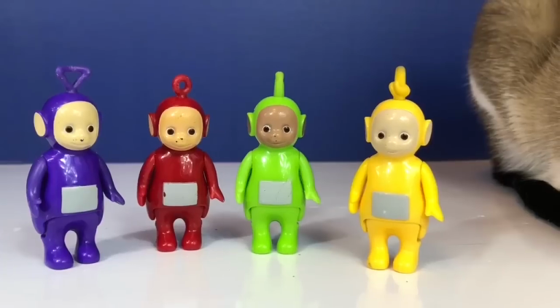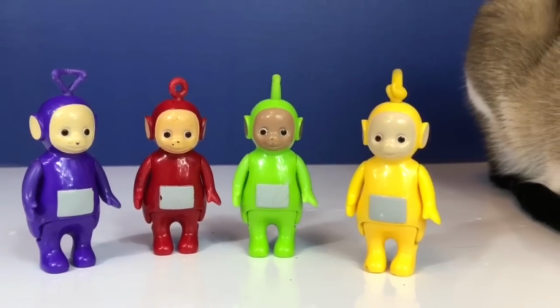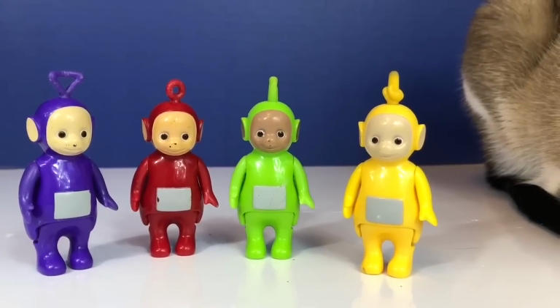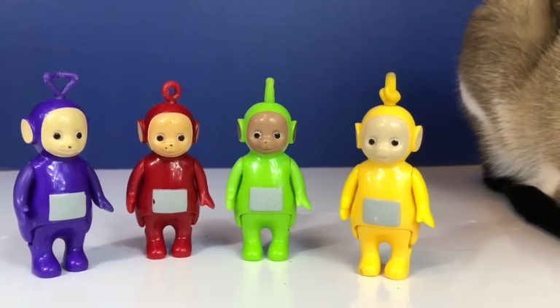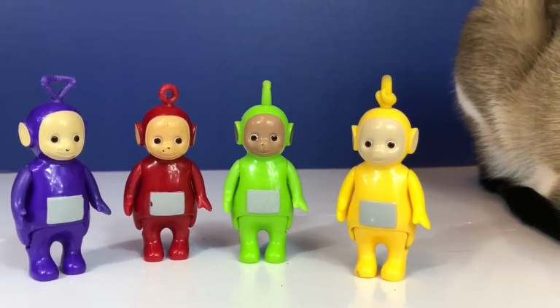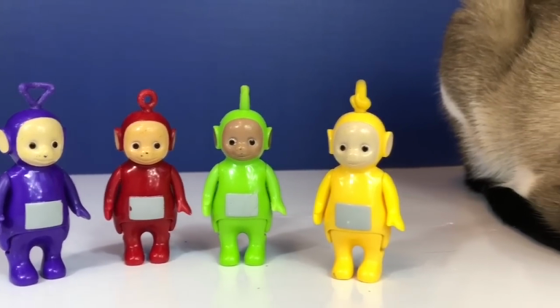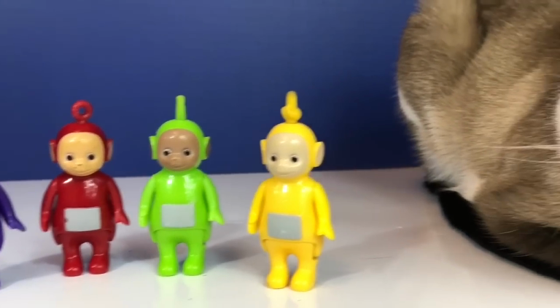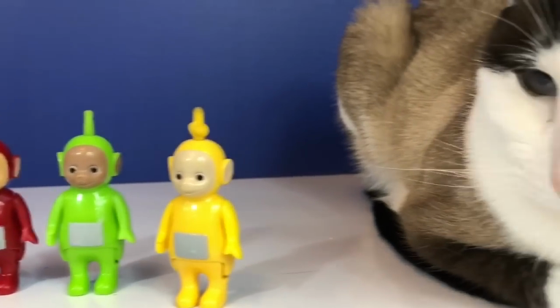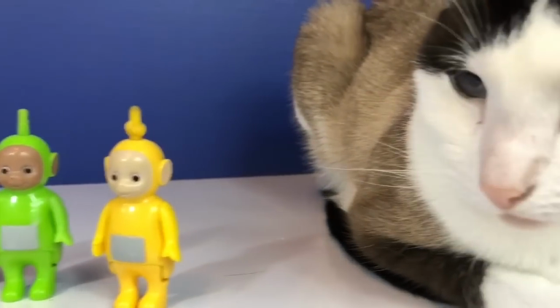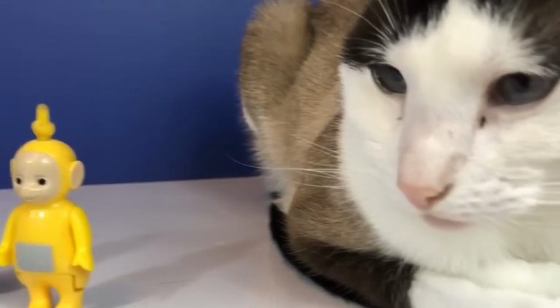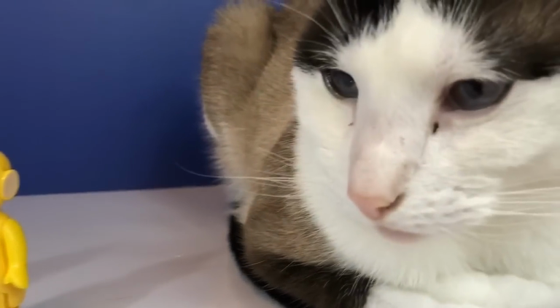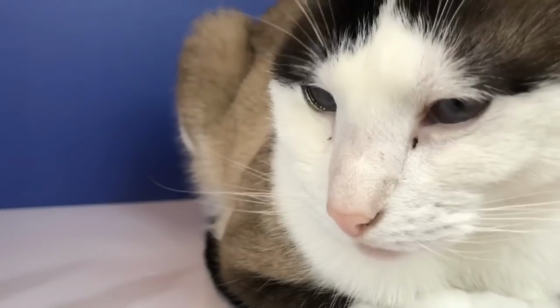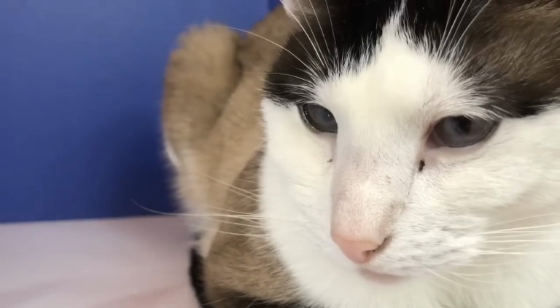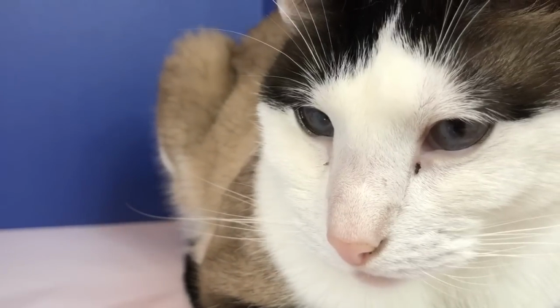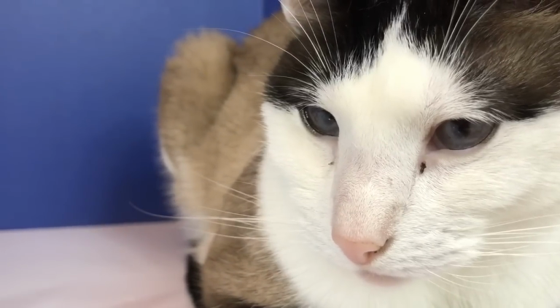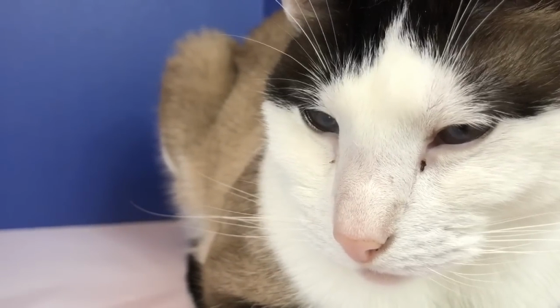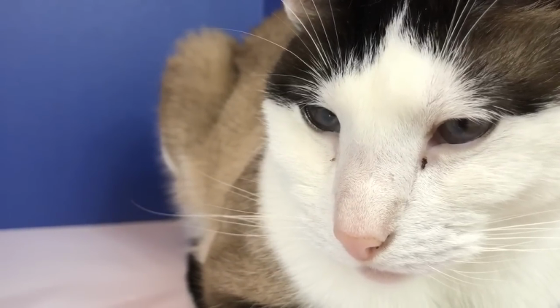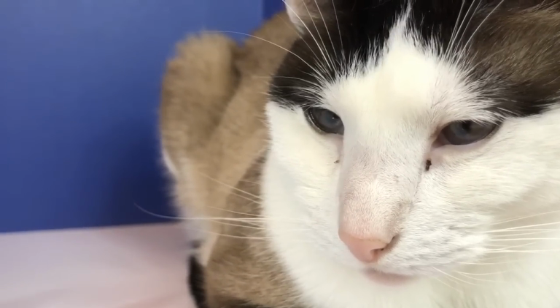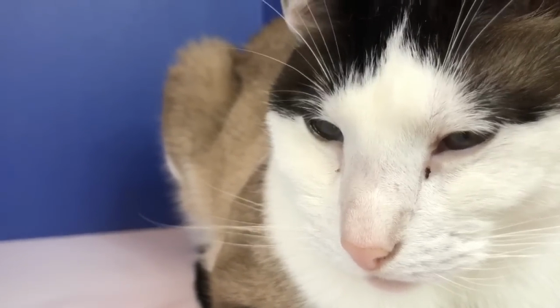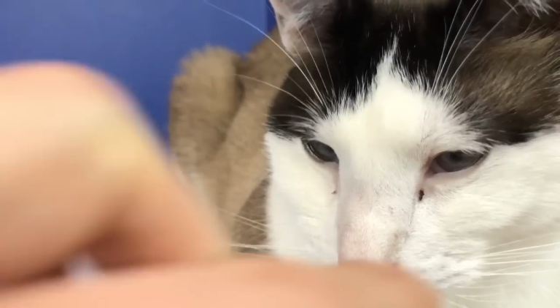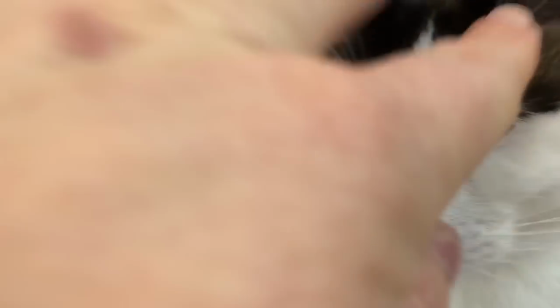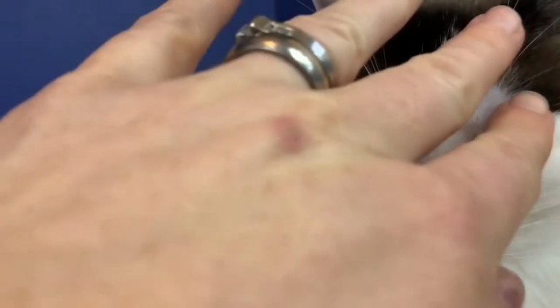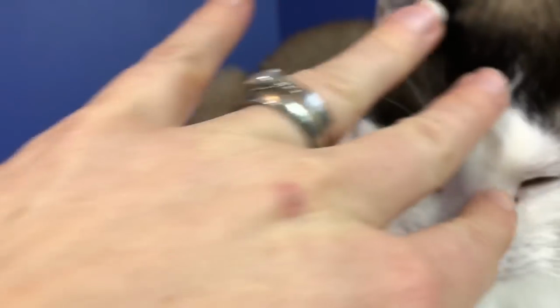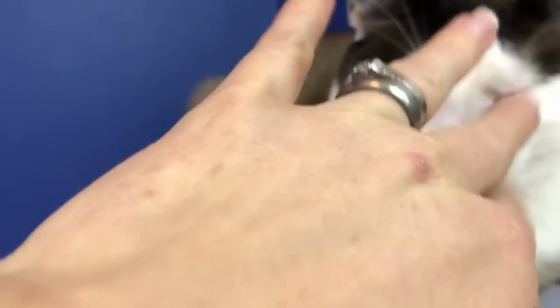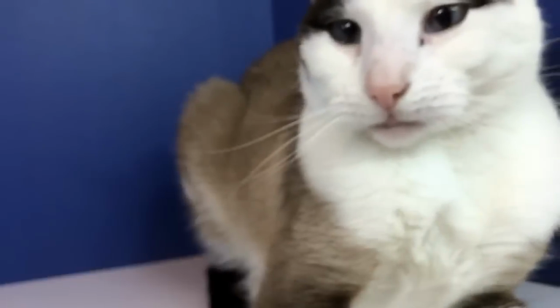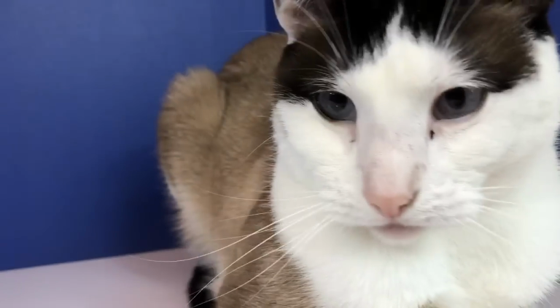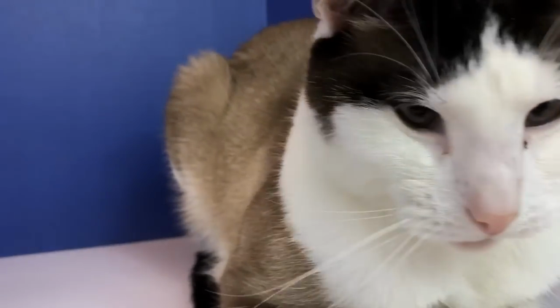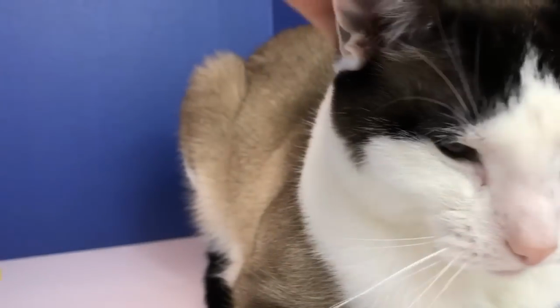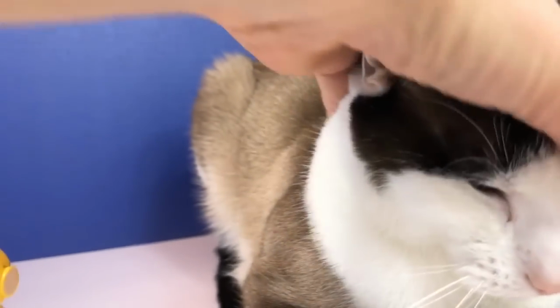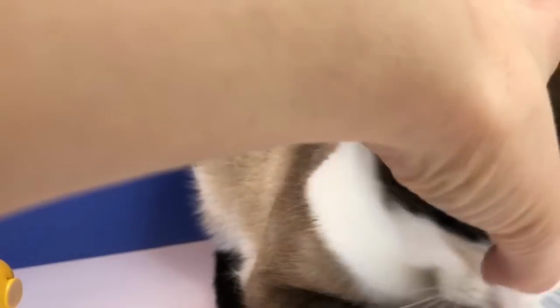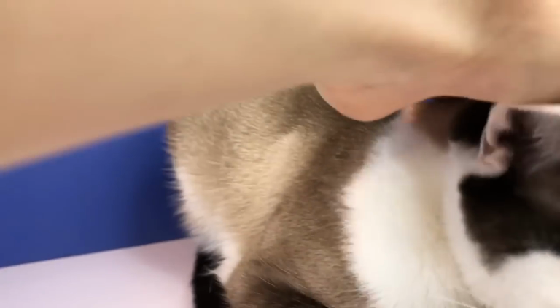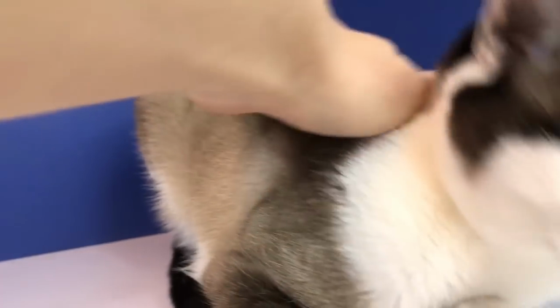Hello and welcome to Tiny Treasures. Today we're having fun with the Teletubbies toys and Kitty. It looks like Kitty has a little bit of black sleep in her eye. Let's see if I can gently remove it — oh, sorry Kitty. Gotta be gentle.